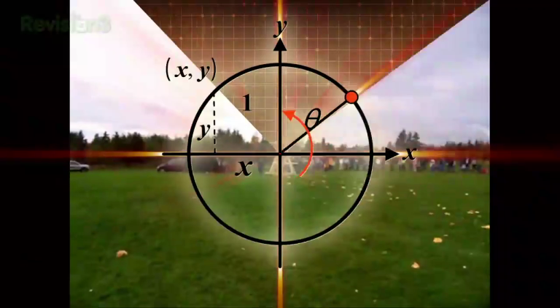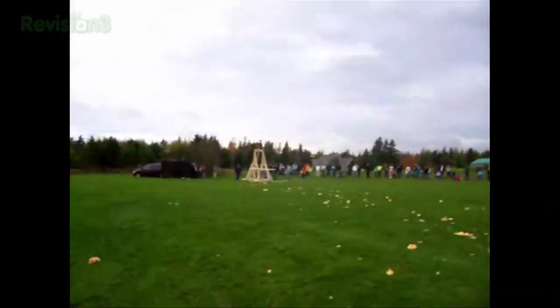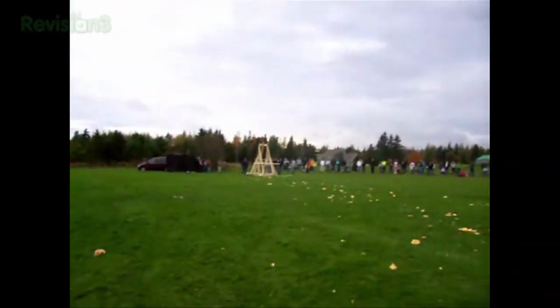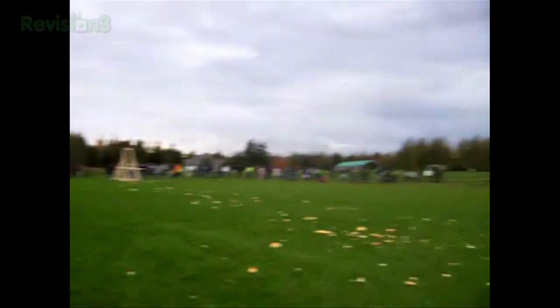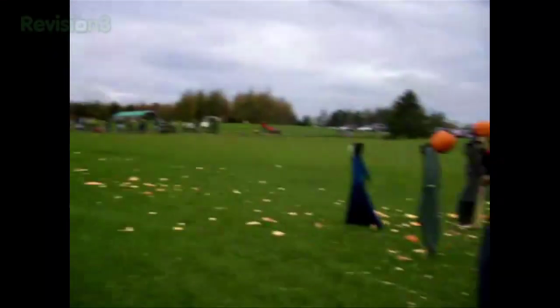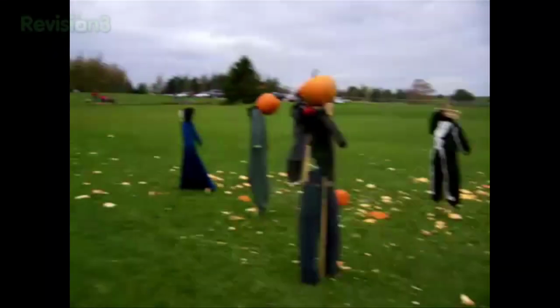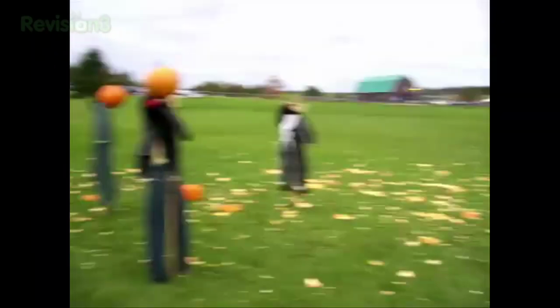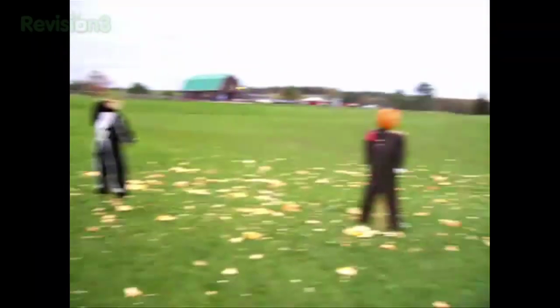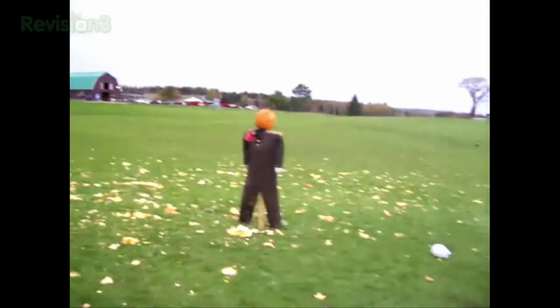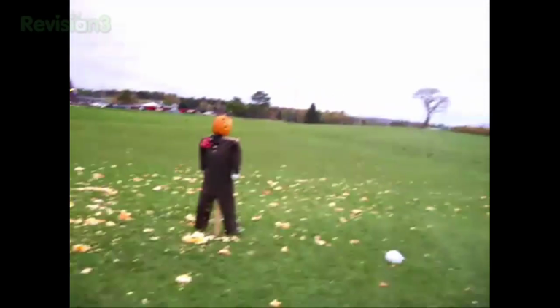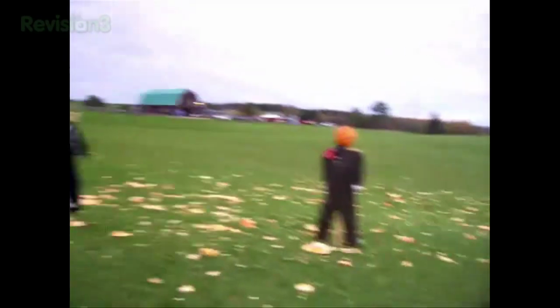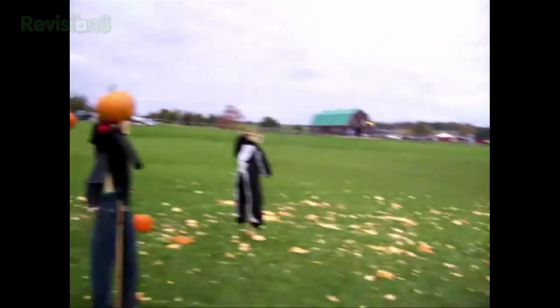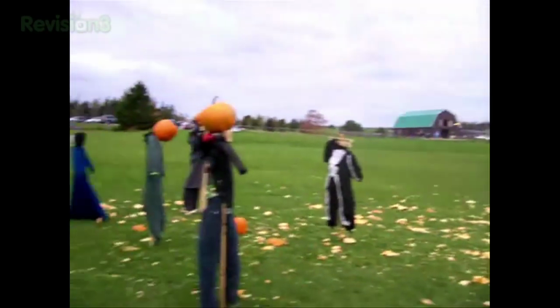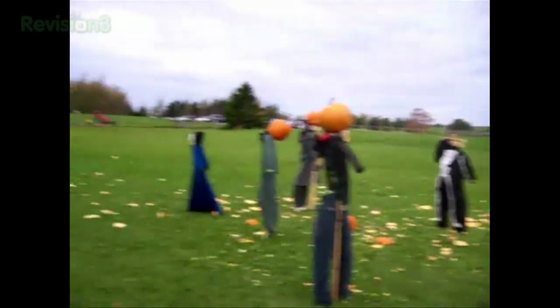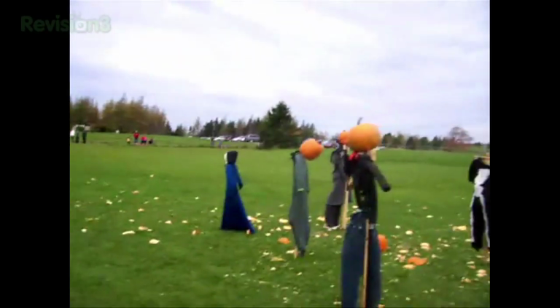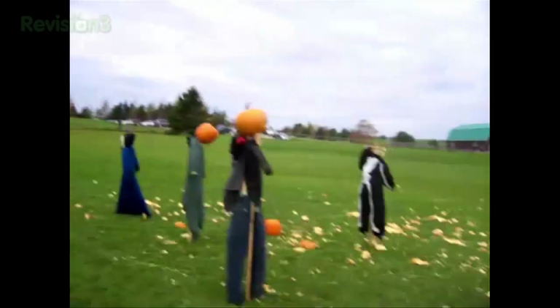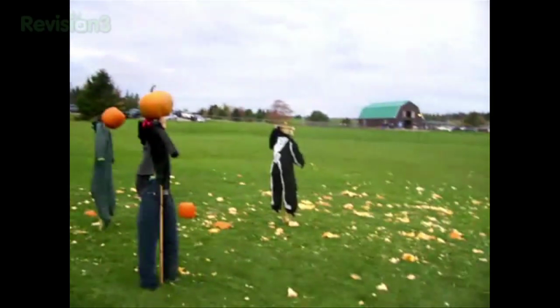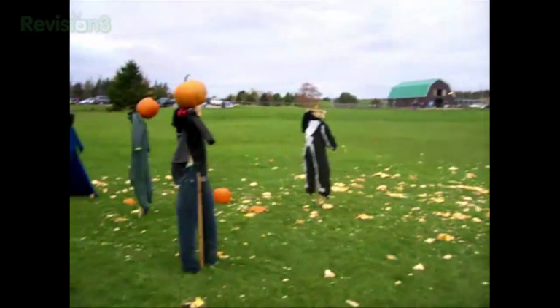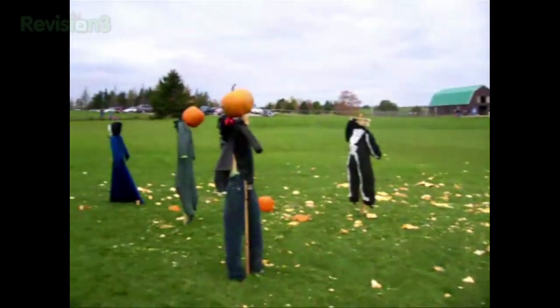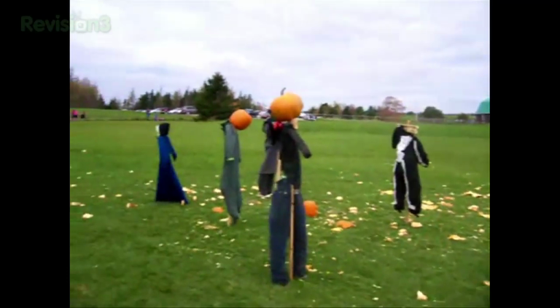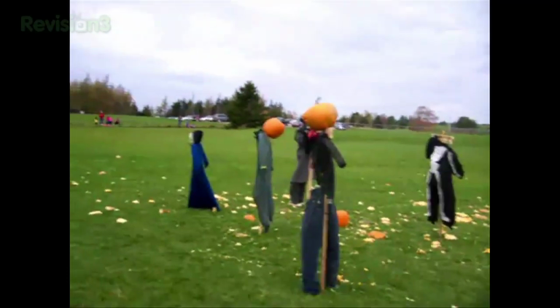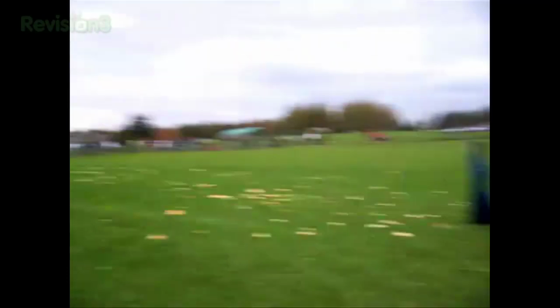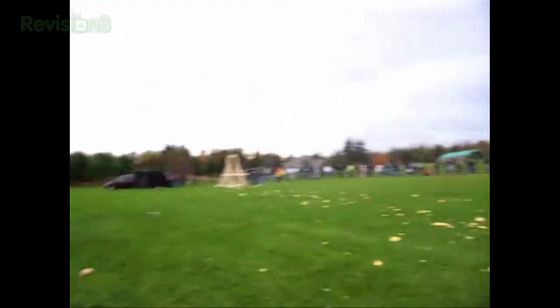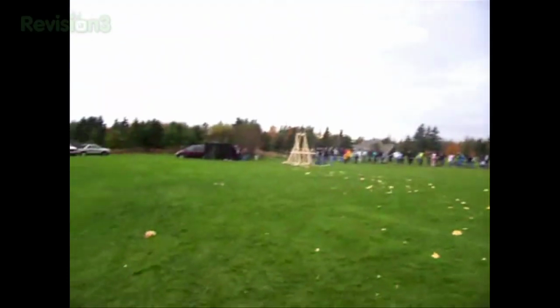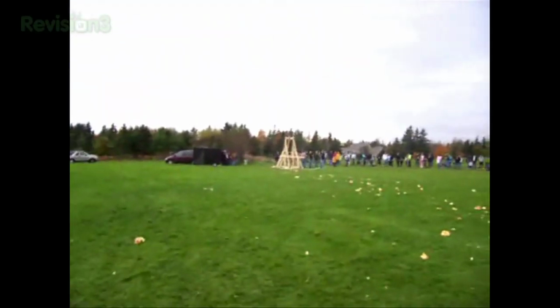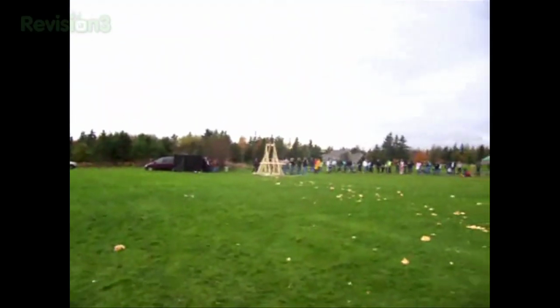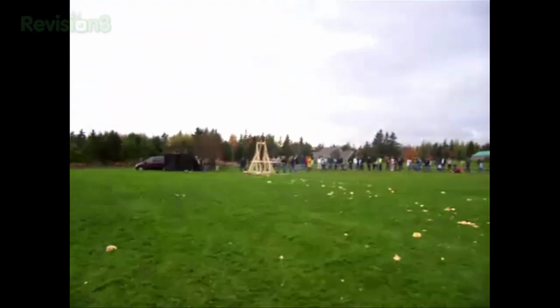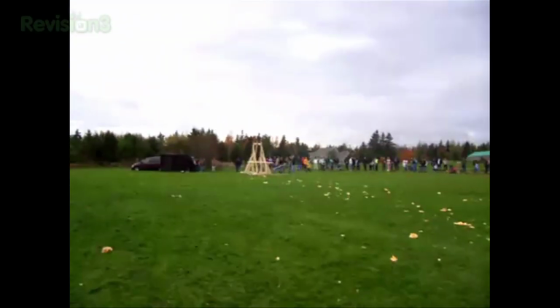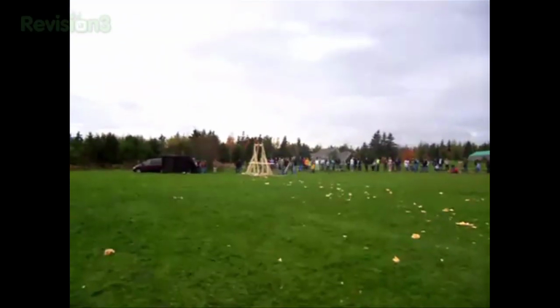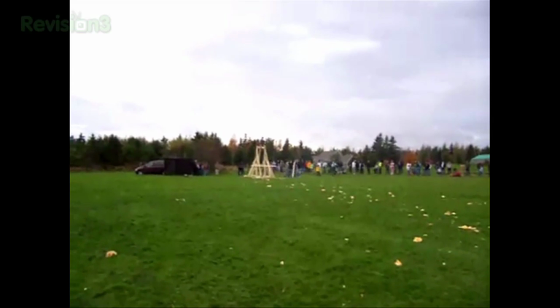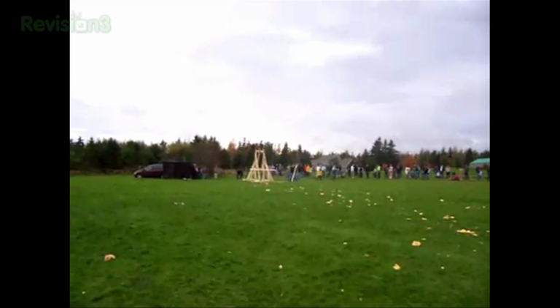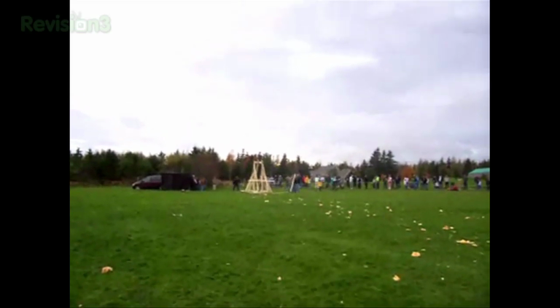Here's the mess of all the pumpkins we've fired so far. We're trying to hit these scarecrows, and I'm standing just out of harm's way. The guys are getting ready for another fire, and it should be coming up soon.